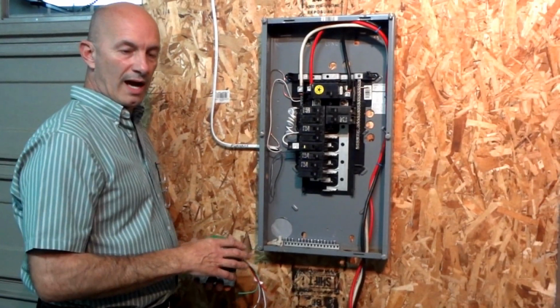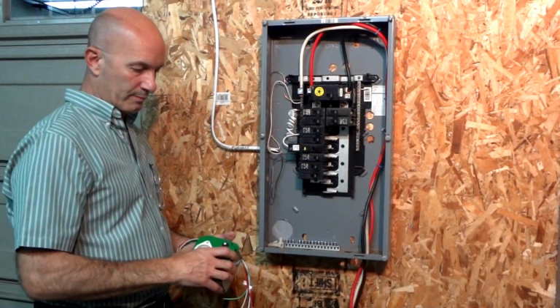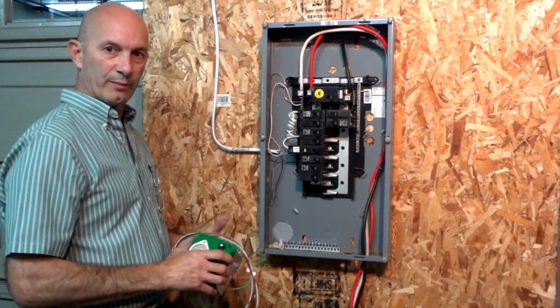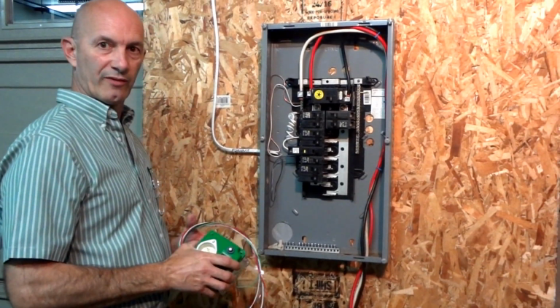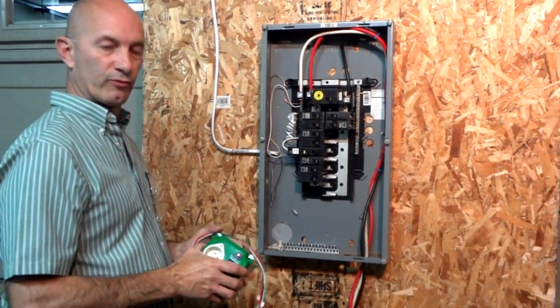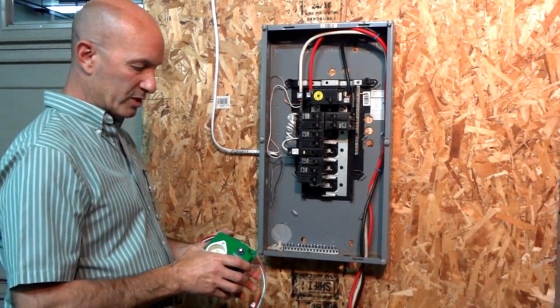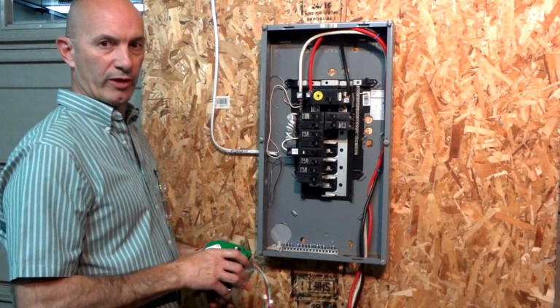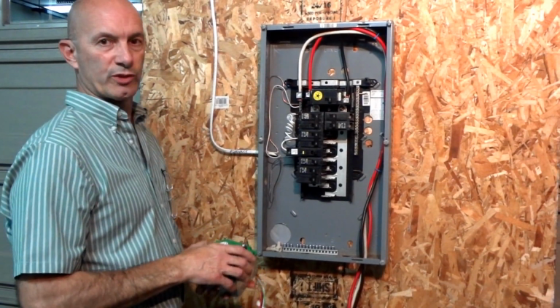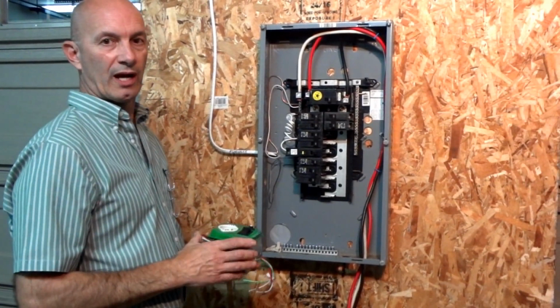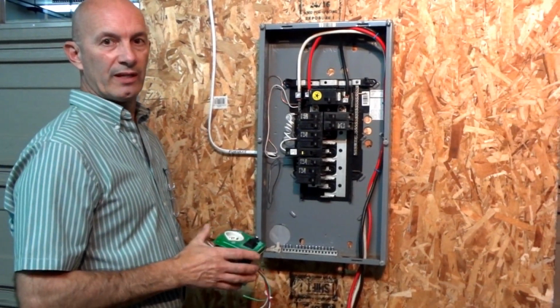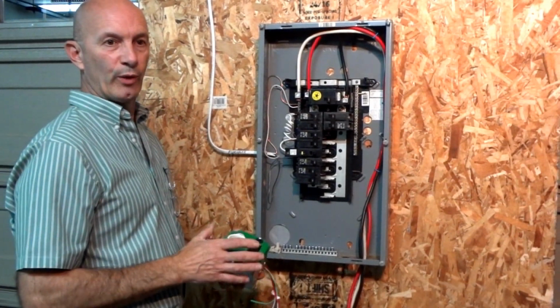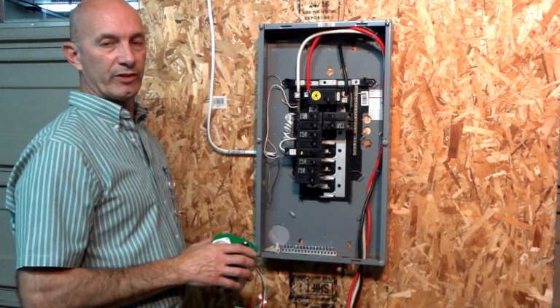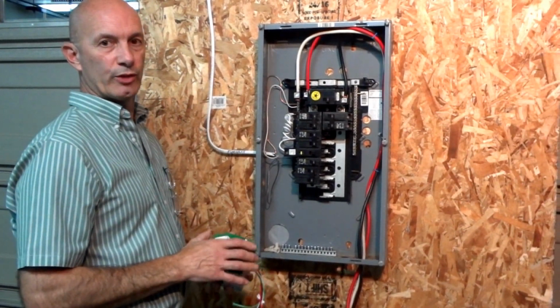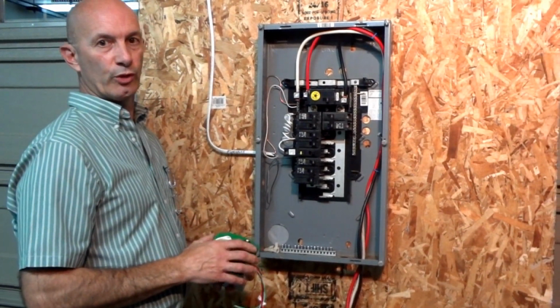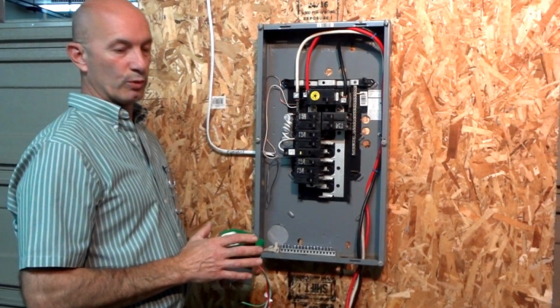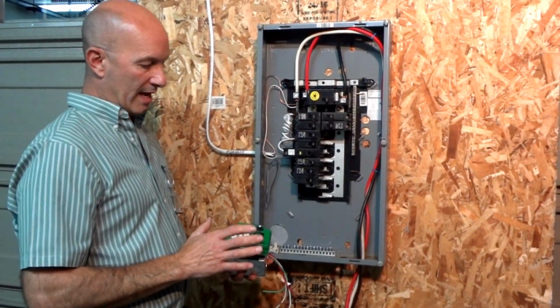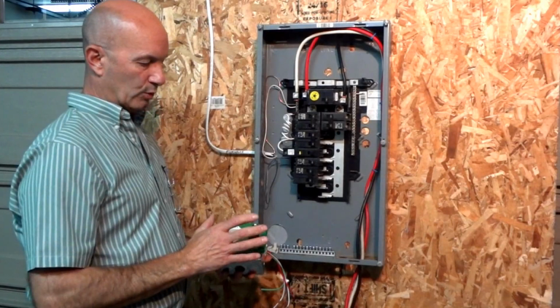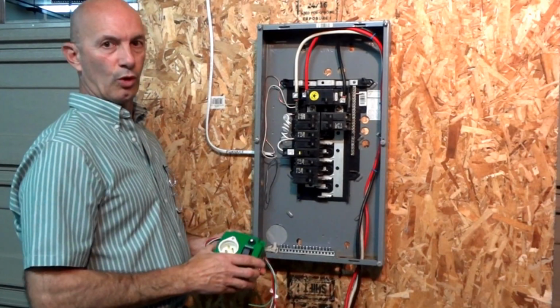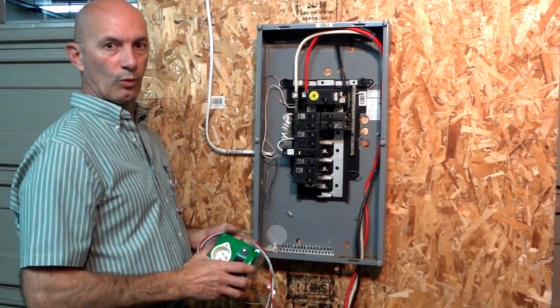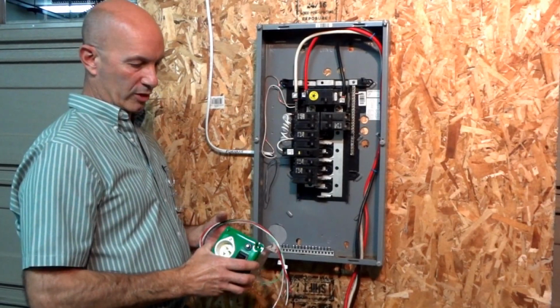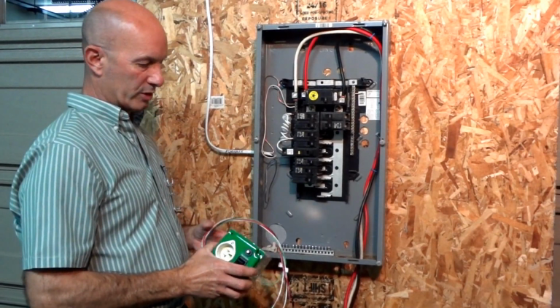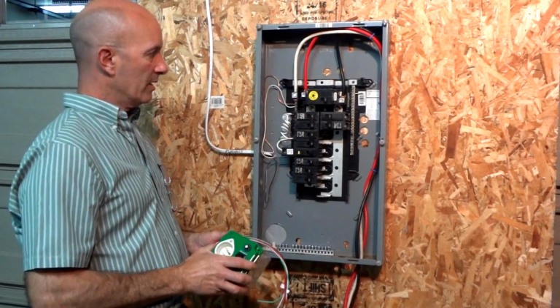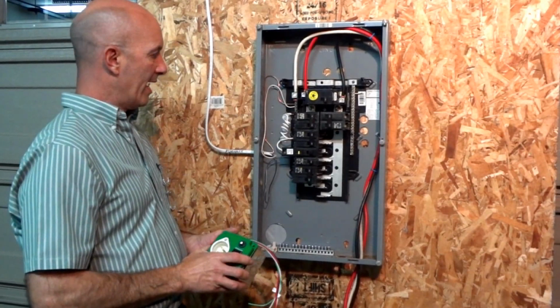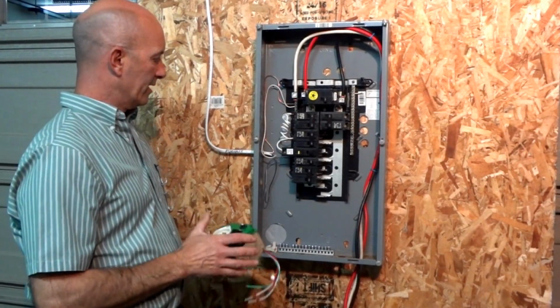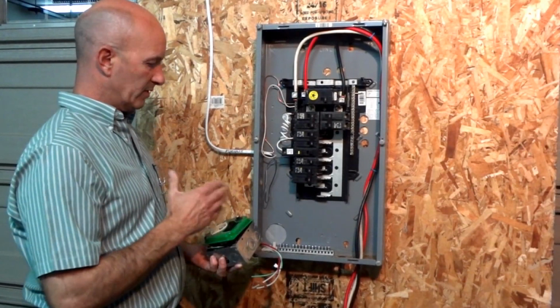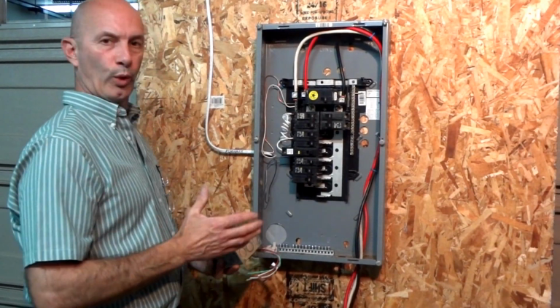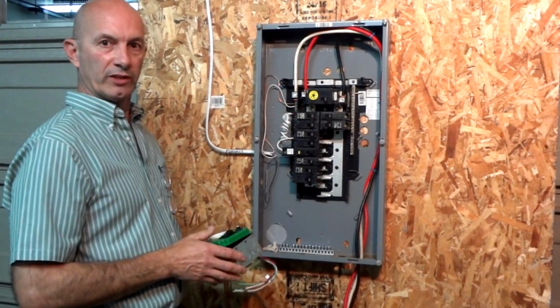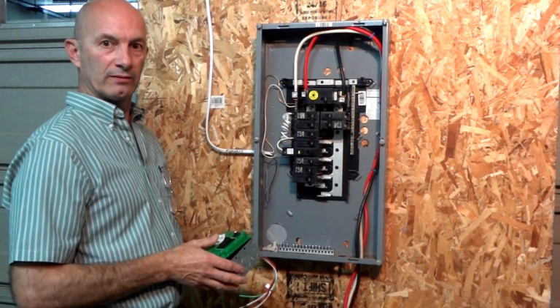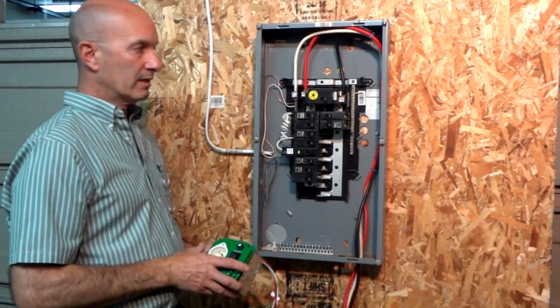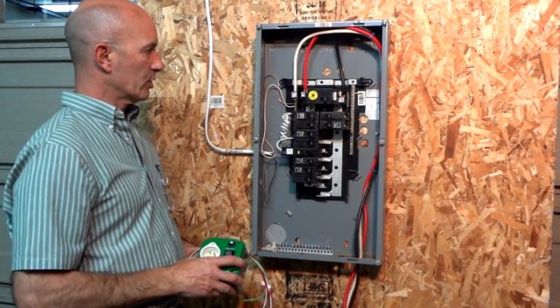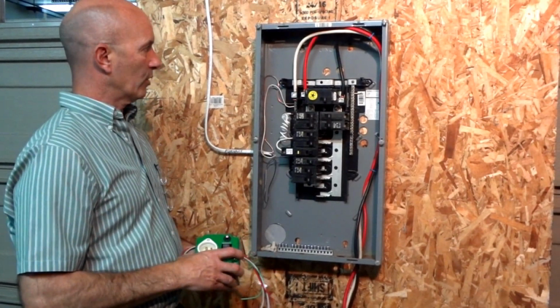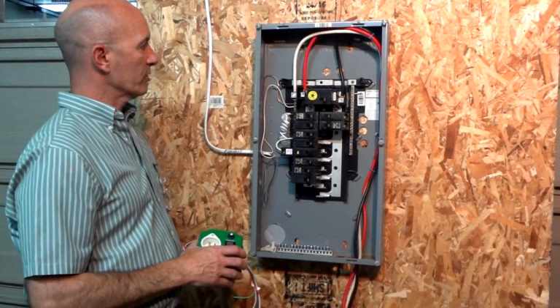Hi, my name is Kevin from easygeneratorswitch.com and we're here today to show you how to install one of our switches and give you a quick rundown in case you have any questions.